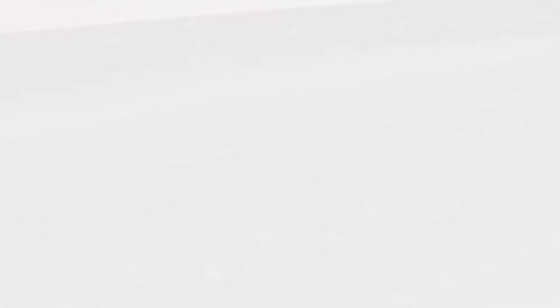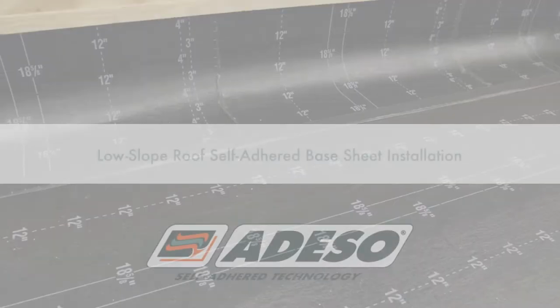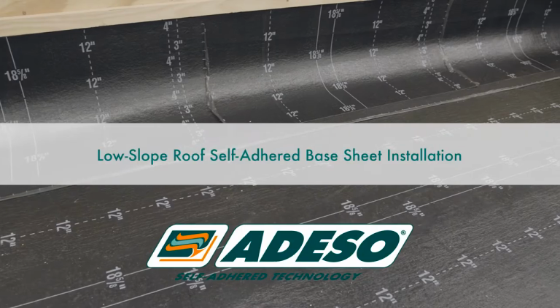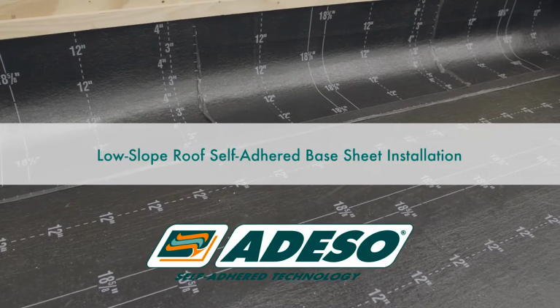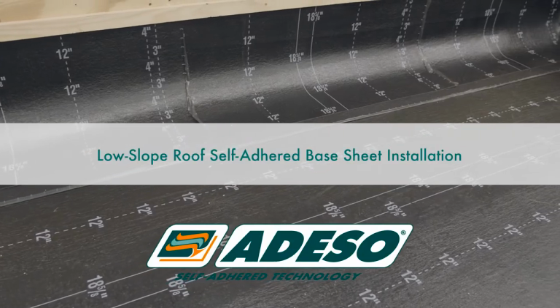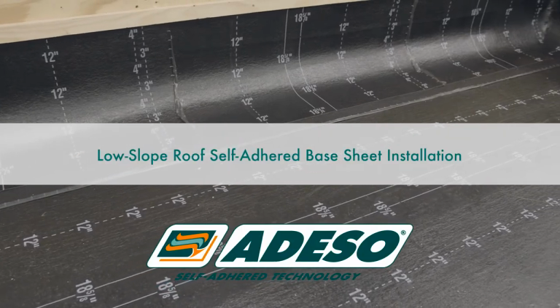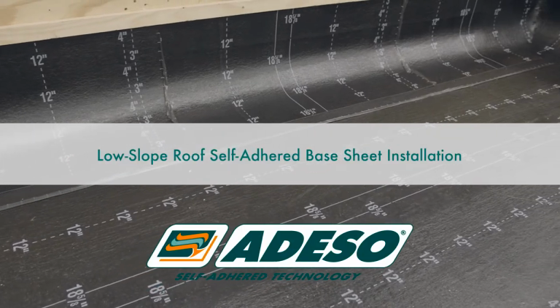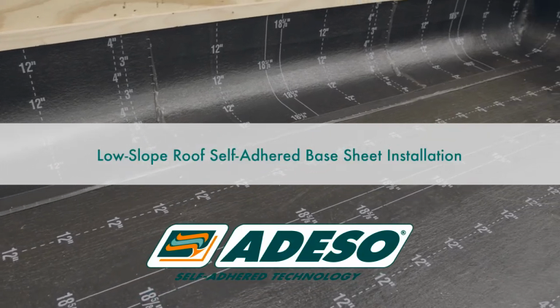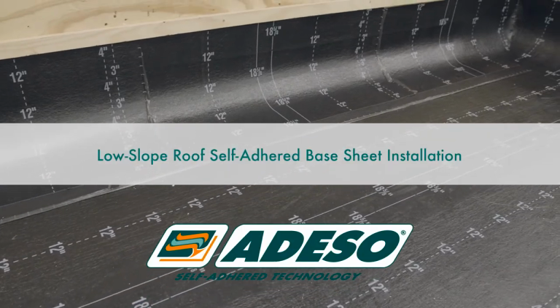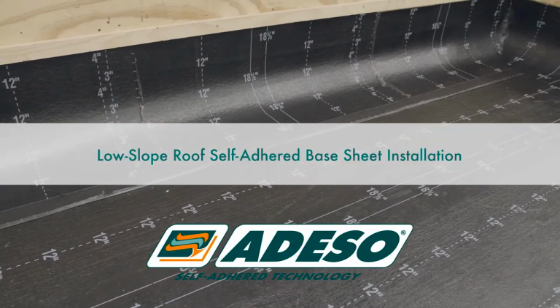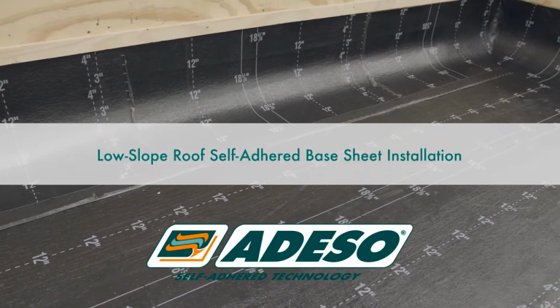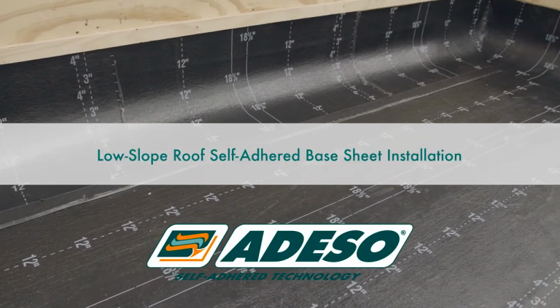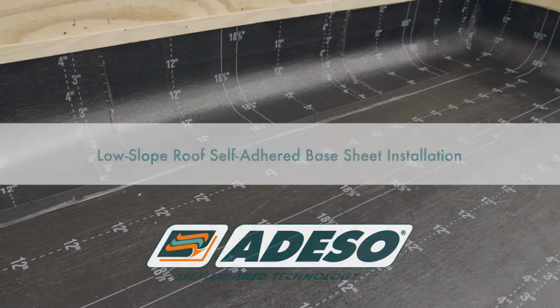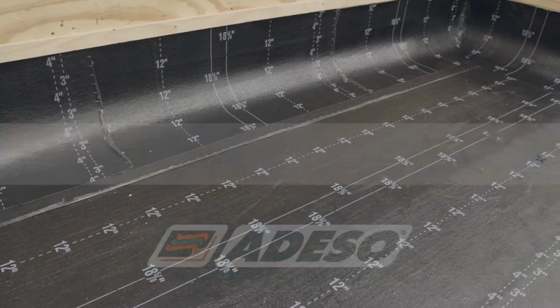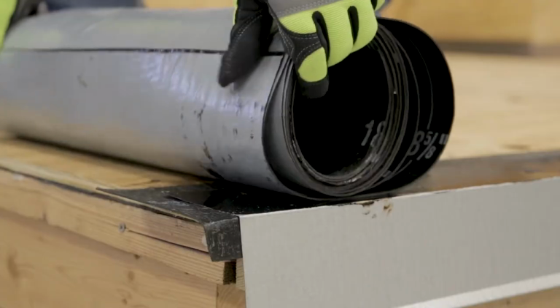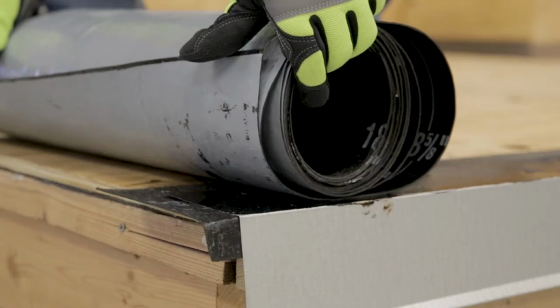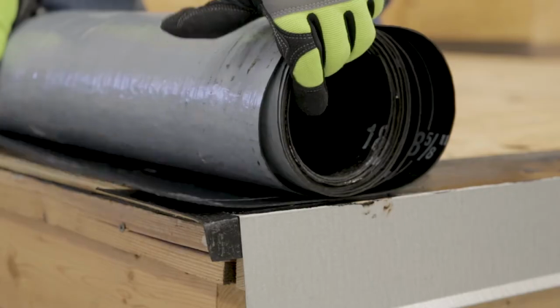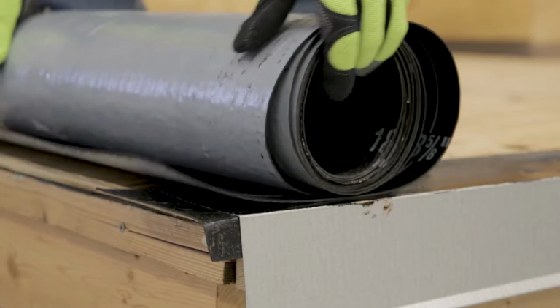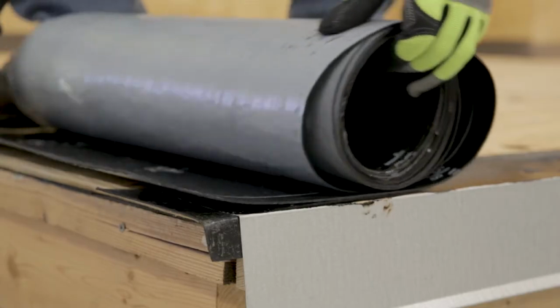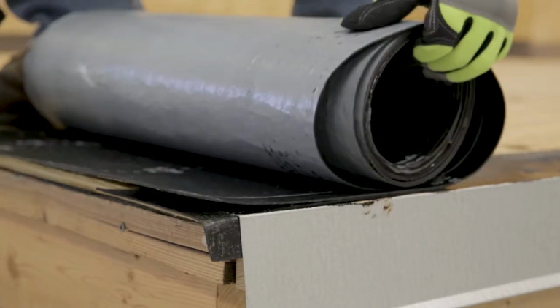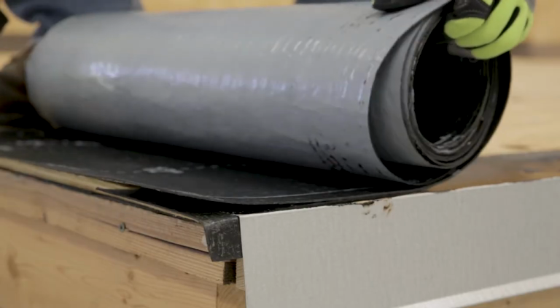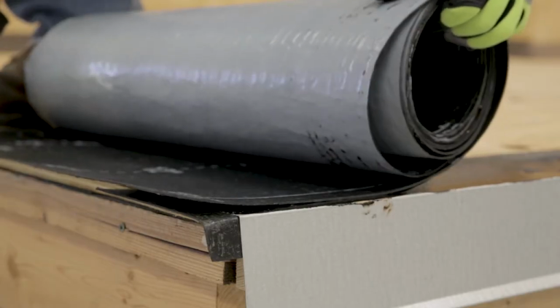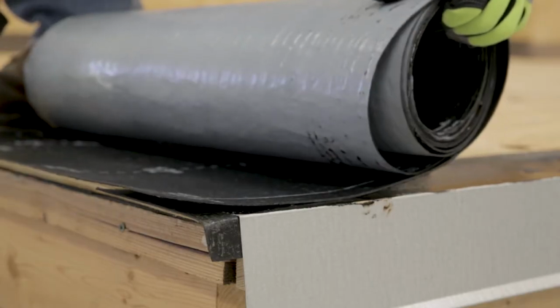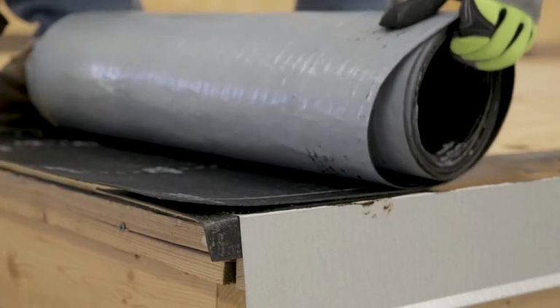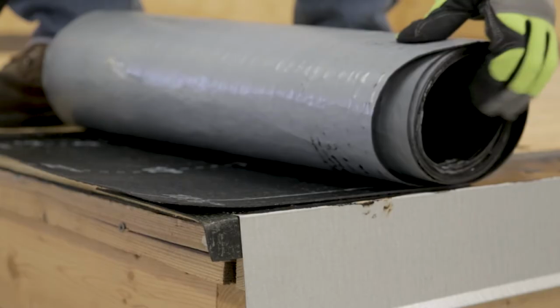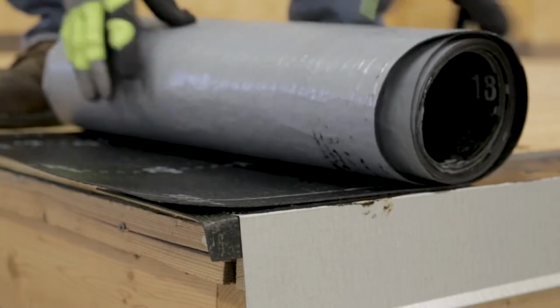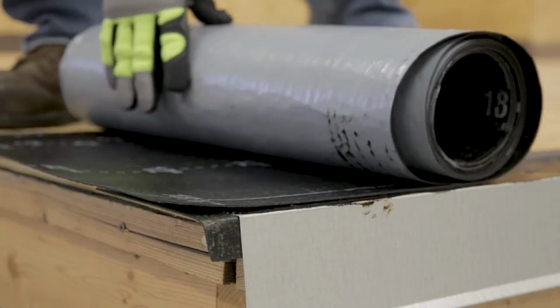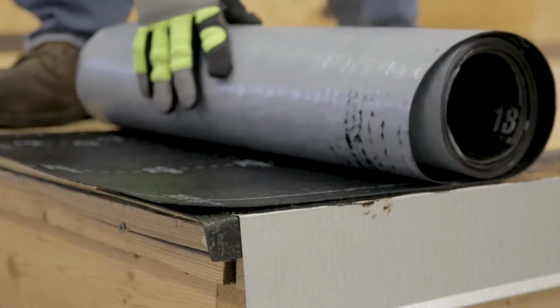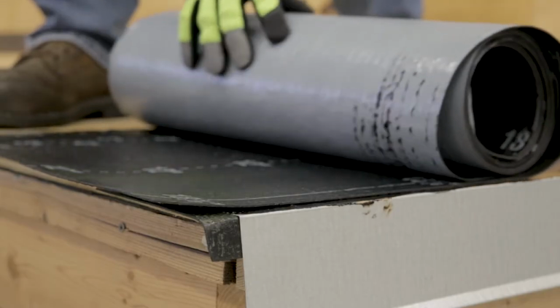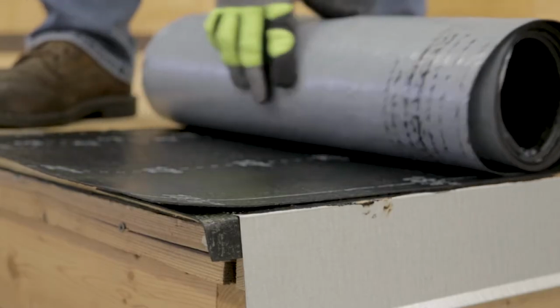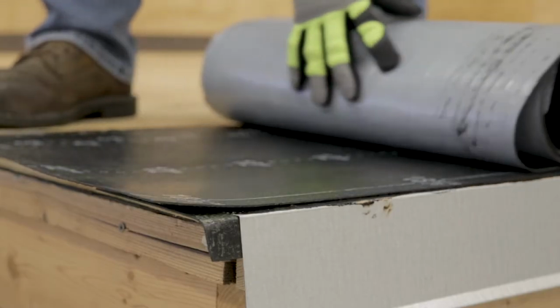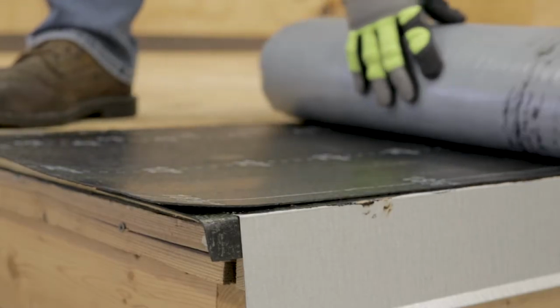Low-slope roof self-adhered base sheet installation. Prior to installing a self-adhered modified bitumen system, cut the membrane to manageable lengths and allow the cut sheets to relax.